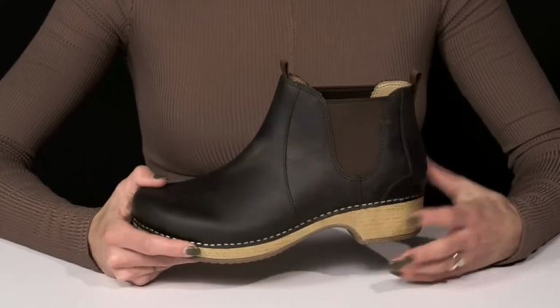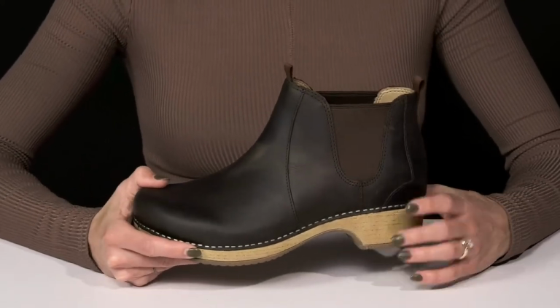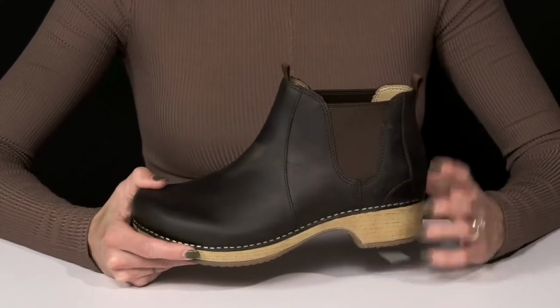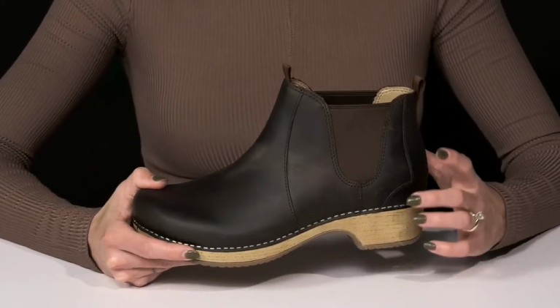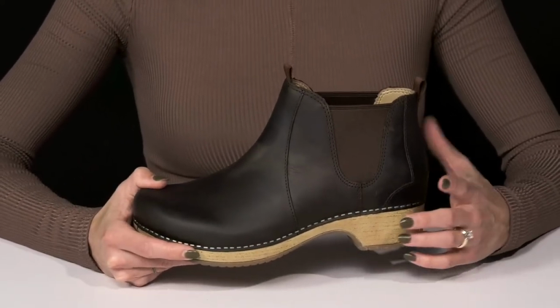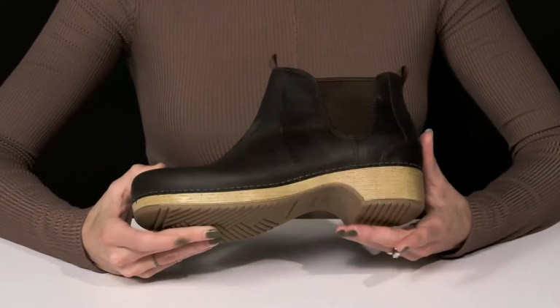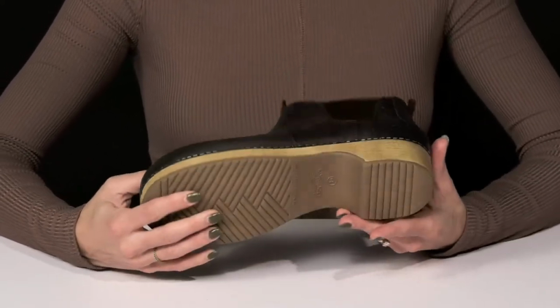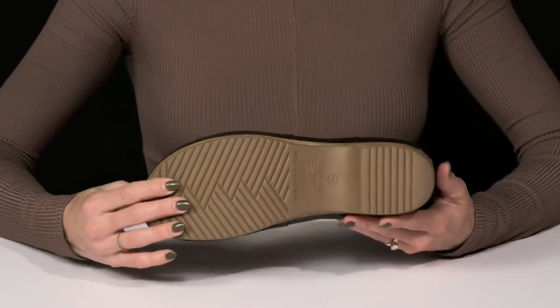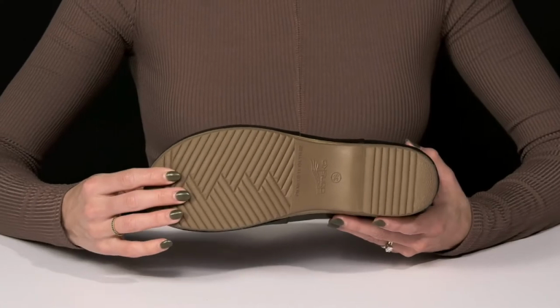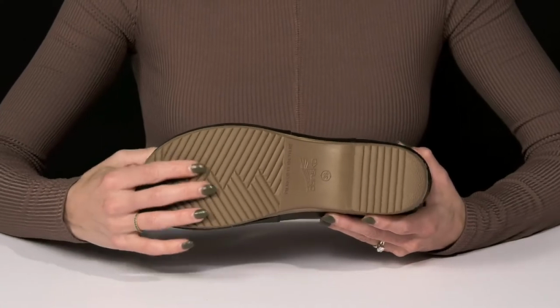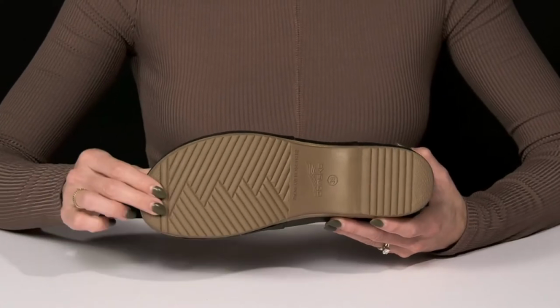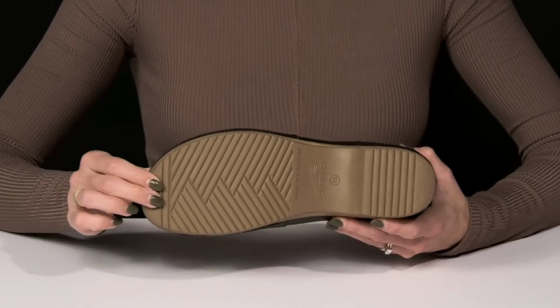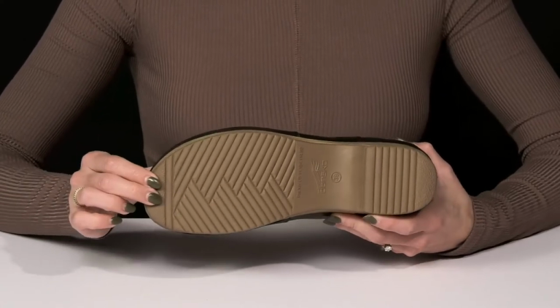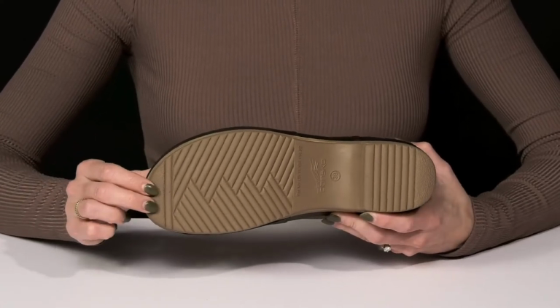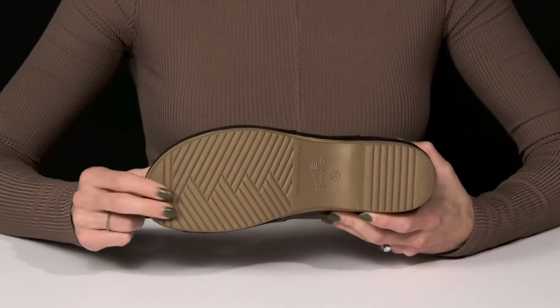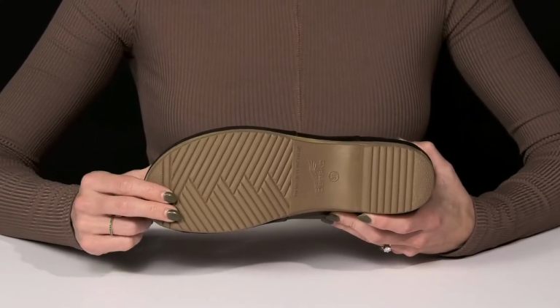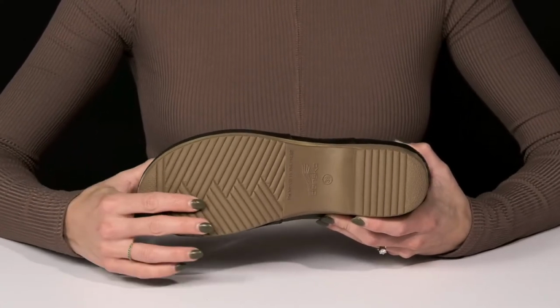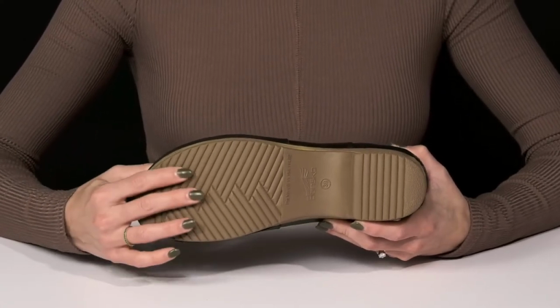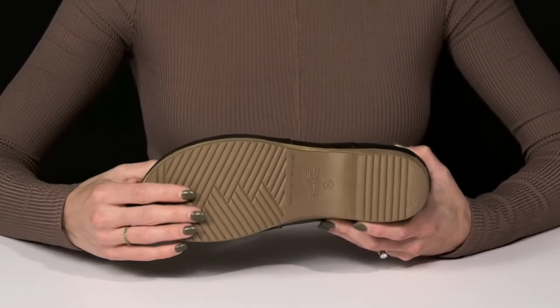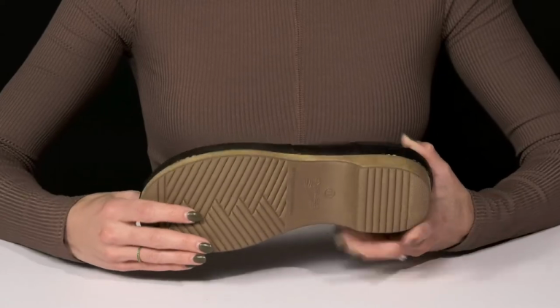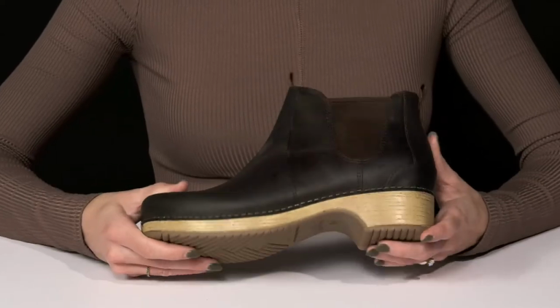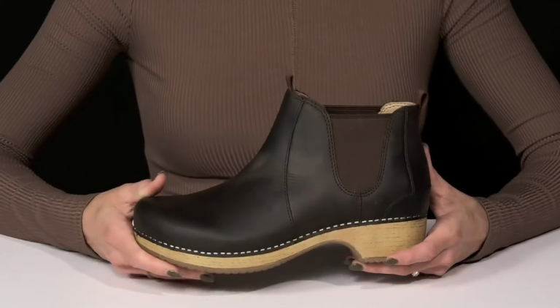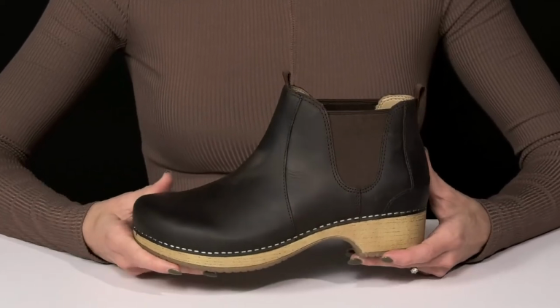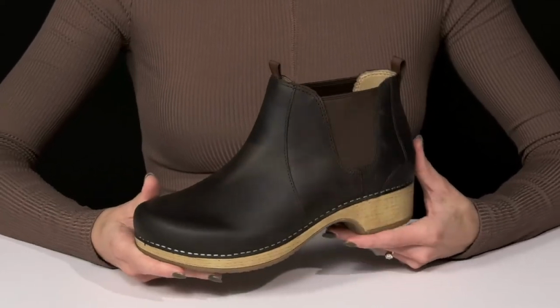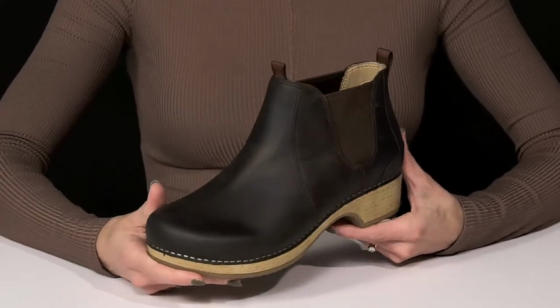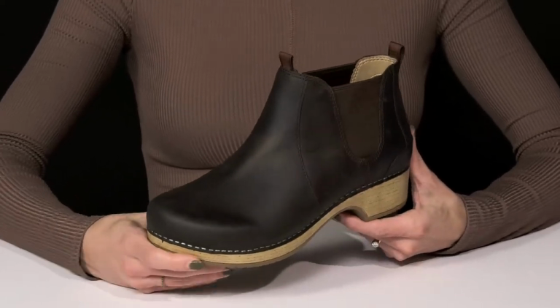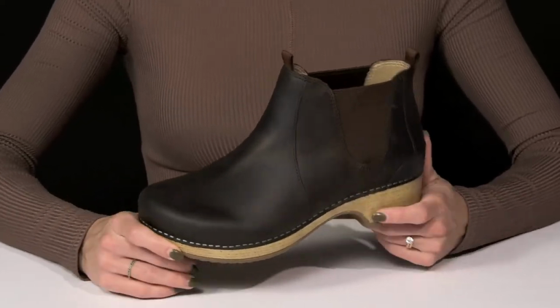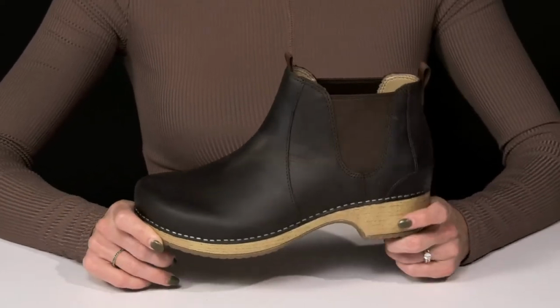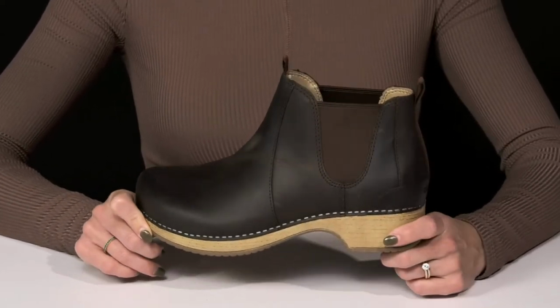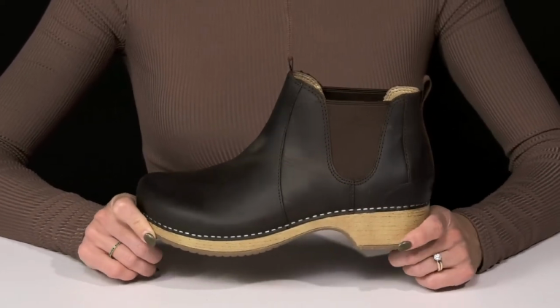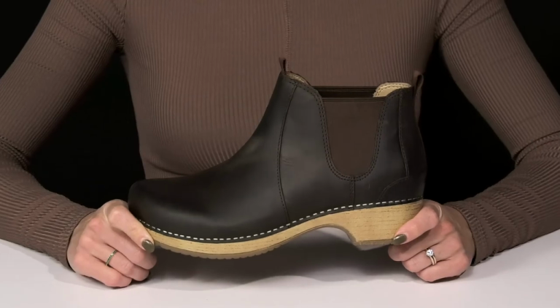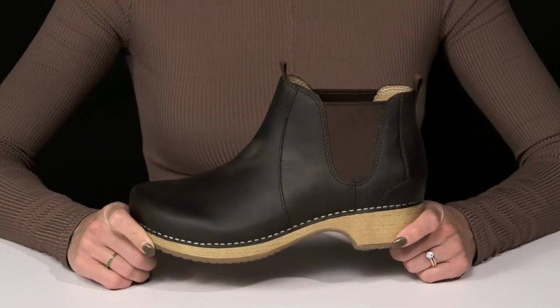I like how it has a contrasting look. They do sit on top of this EVA outsole, which is going to give you long lasting durability and keep you super stable. I think these will look really cute when you style them with your boyfriend jeans and a cardigan sweater.